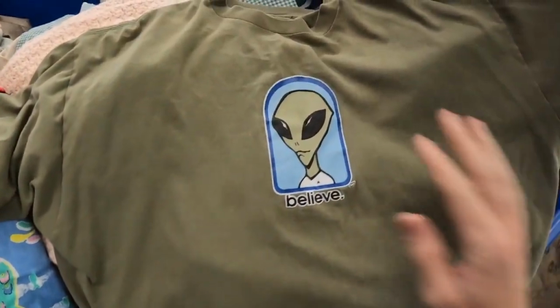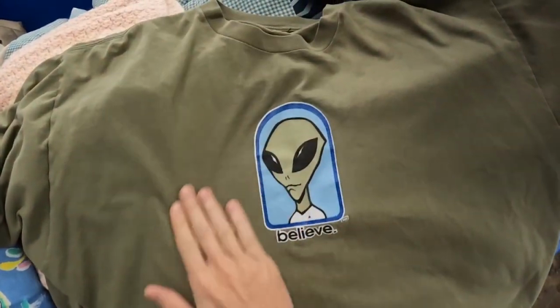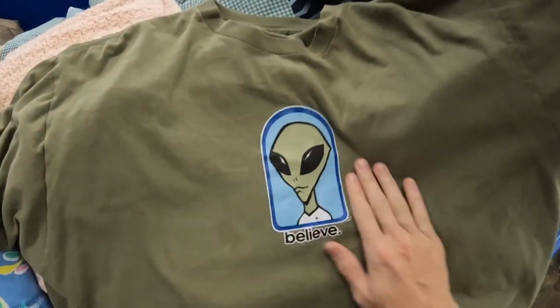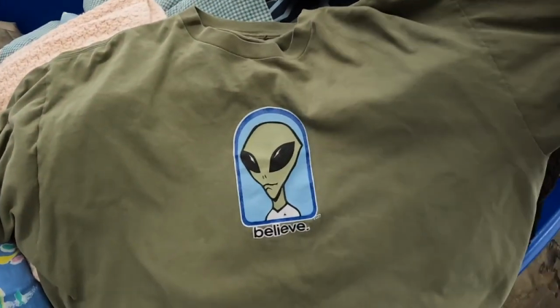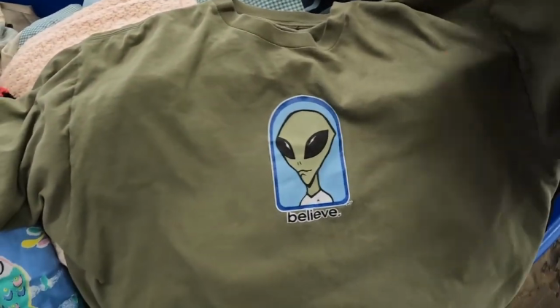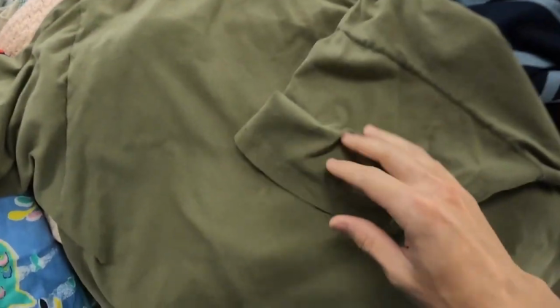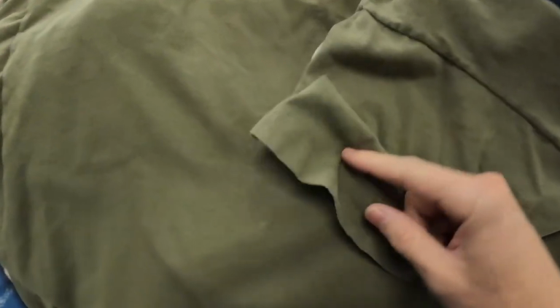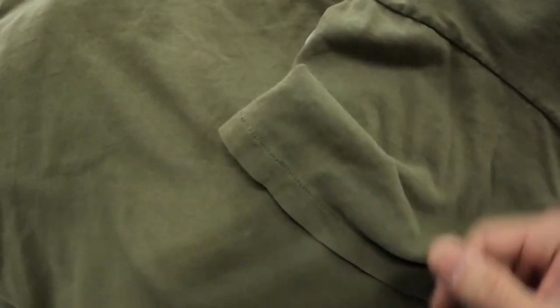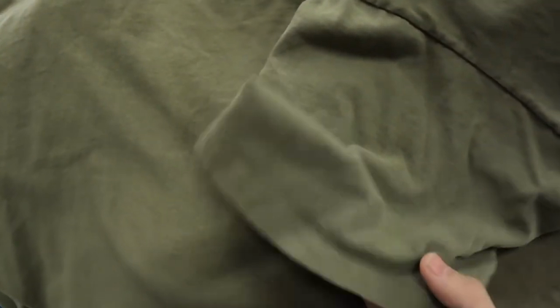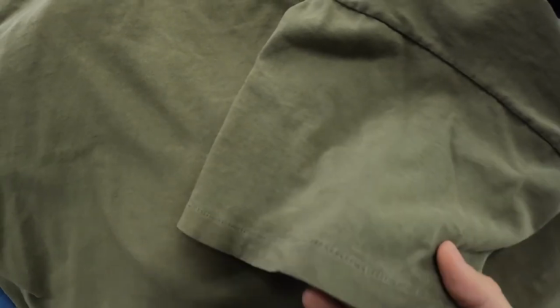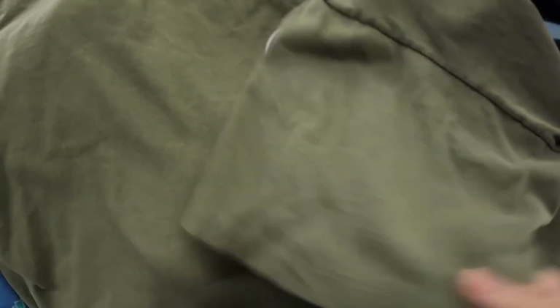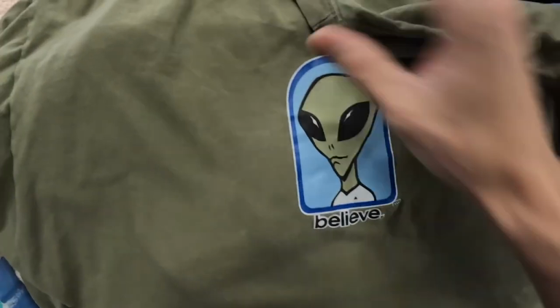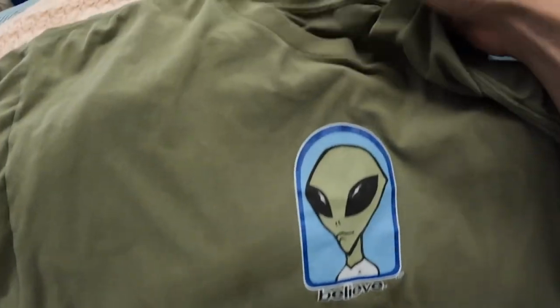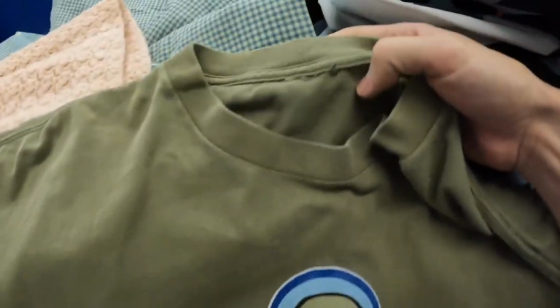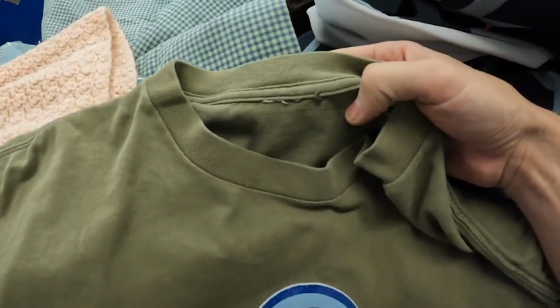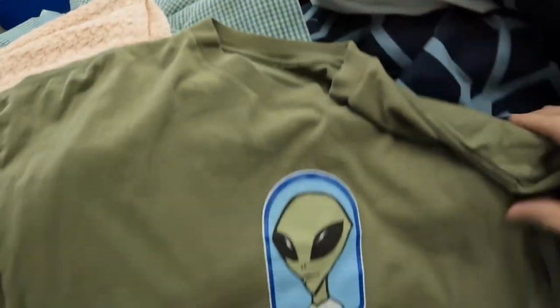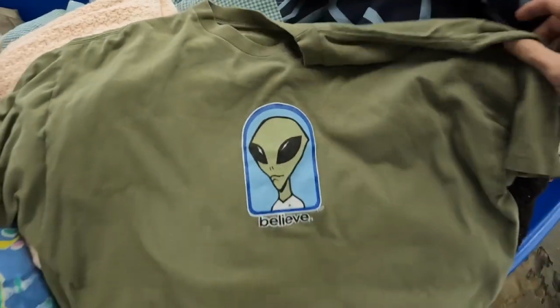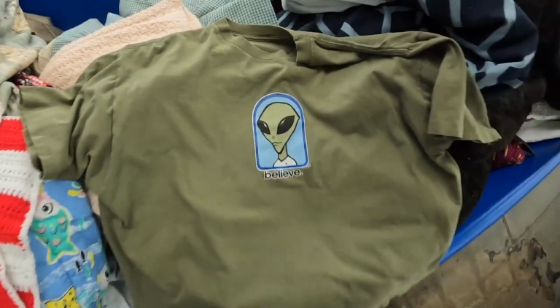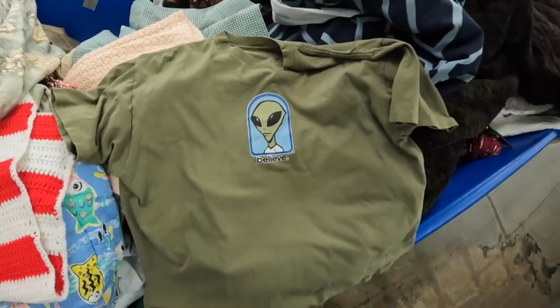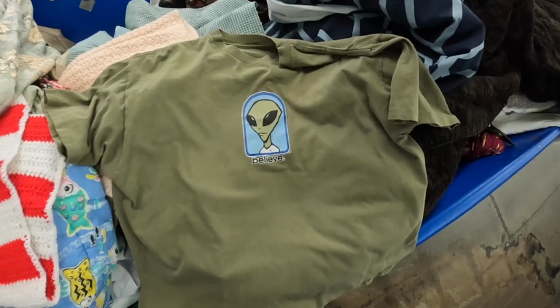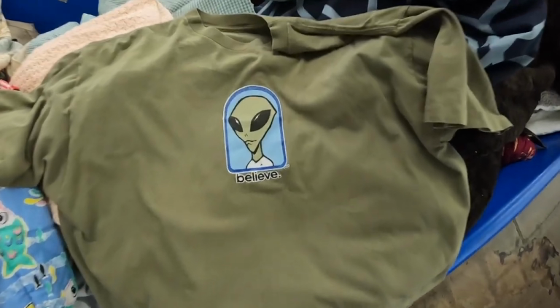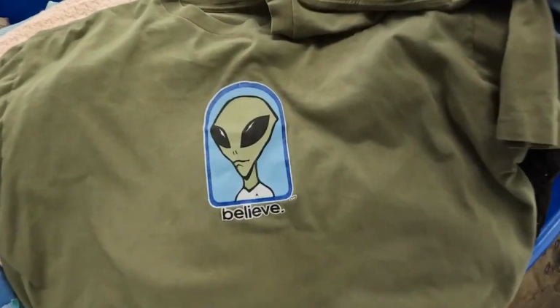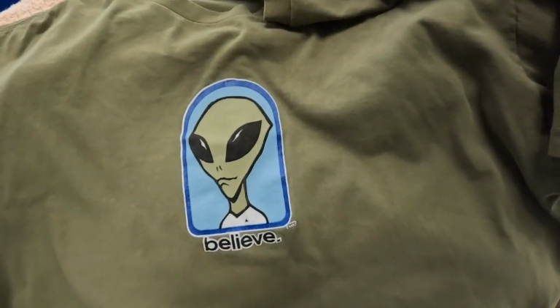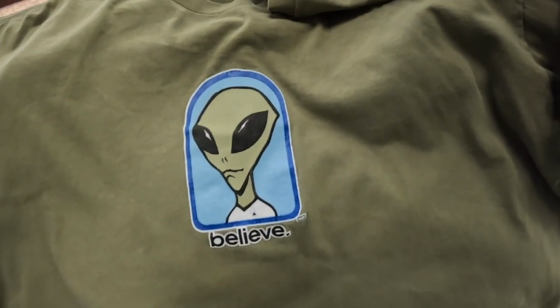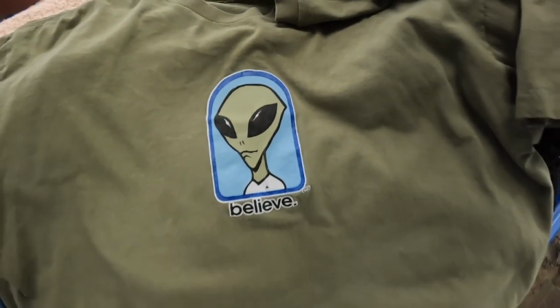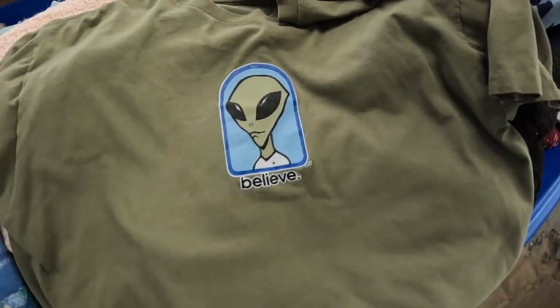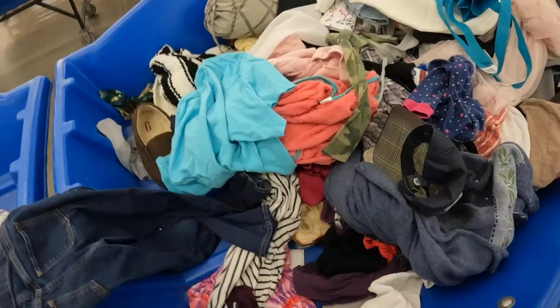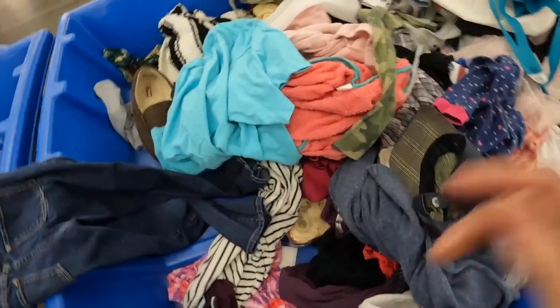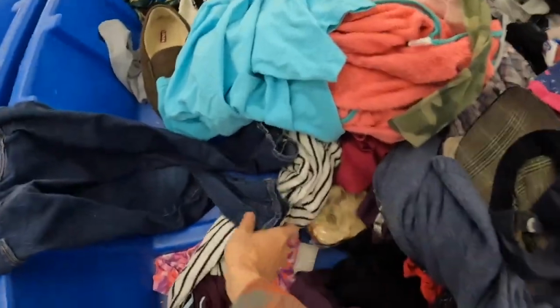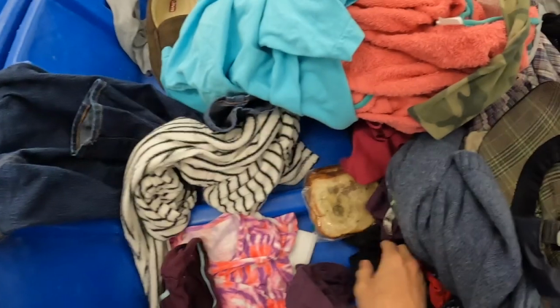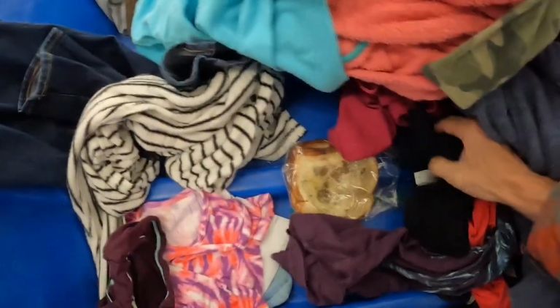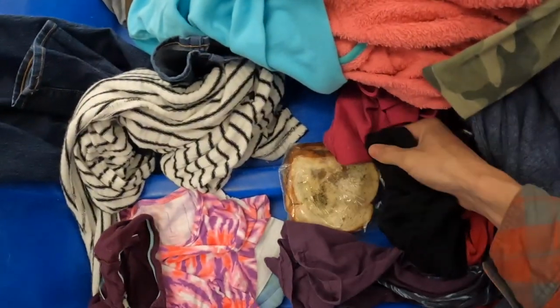Got an amazing pickup here. This is a vintage Alien Workshop Skateboards t-shirt. Single stitch on the sleeves, as you can tell. It was inside something when I found it, so luckily no one else spotted it. Should be about $100. Pretty awesome pickup — stuff you find at the Goodwill Bins.